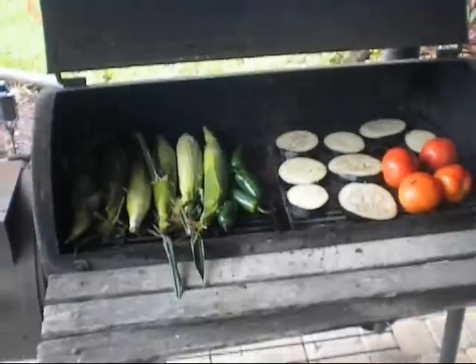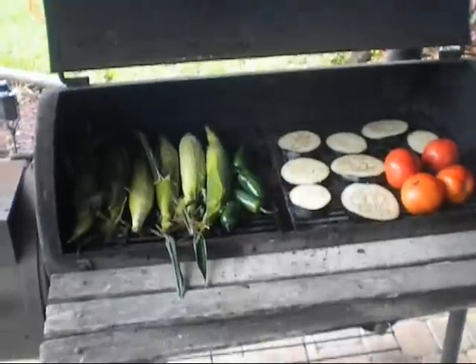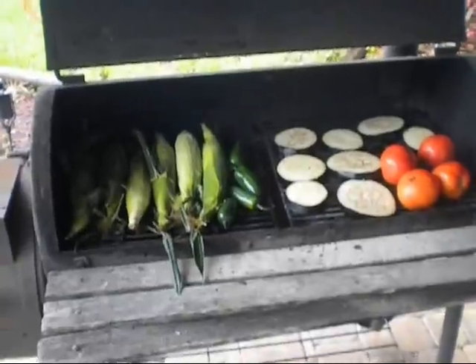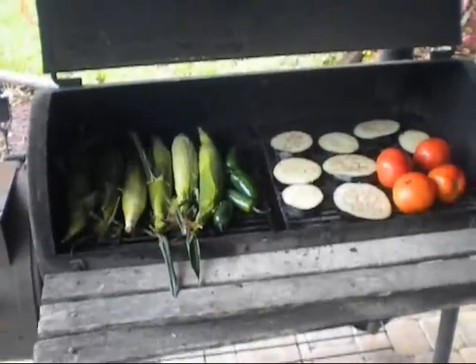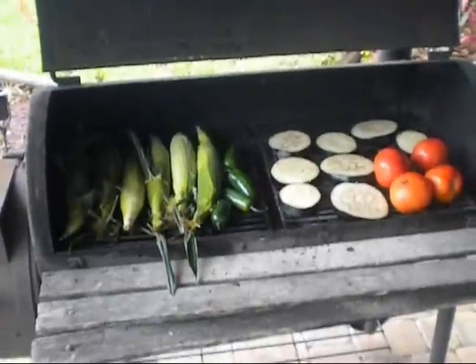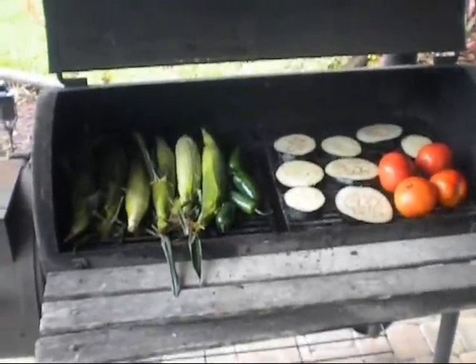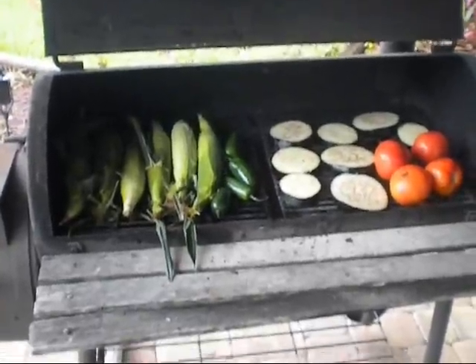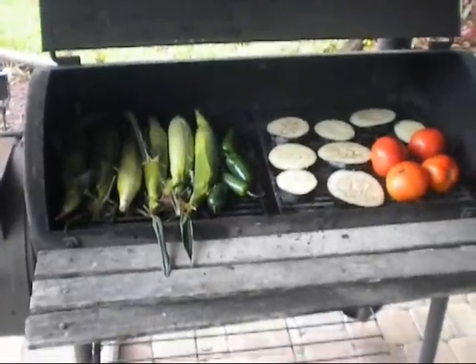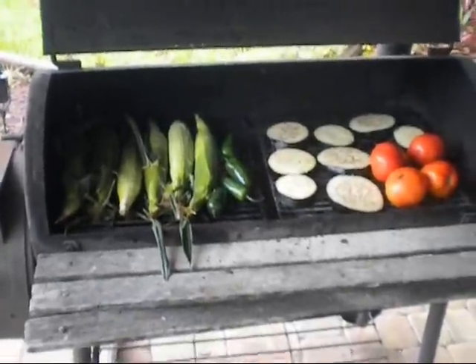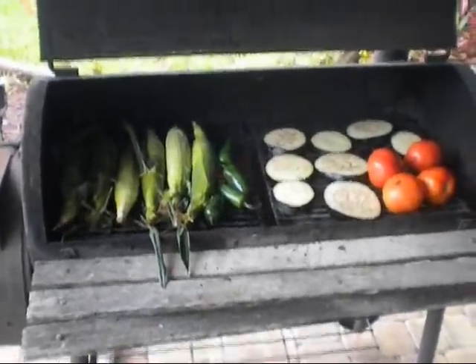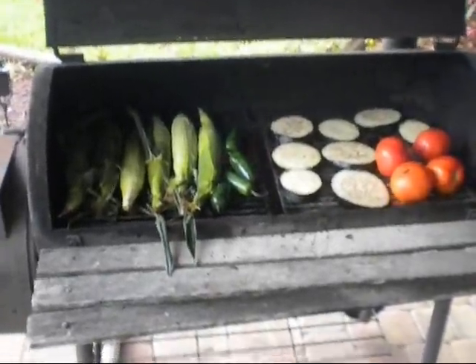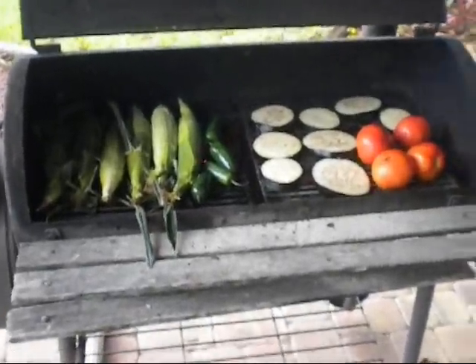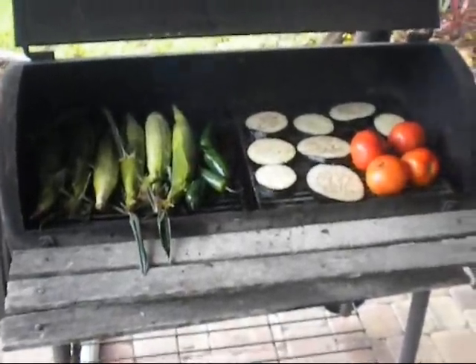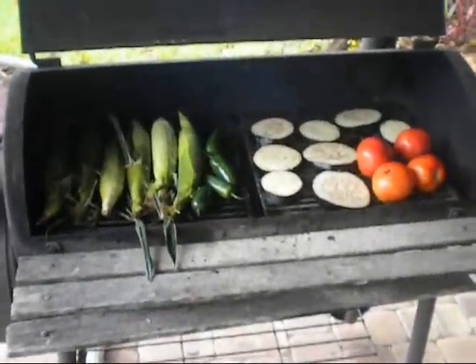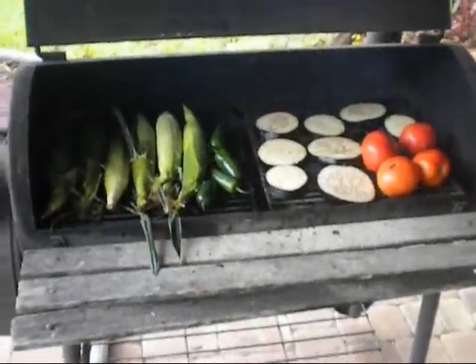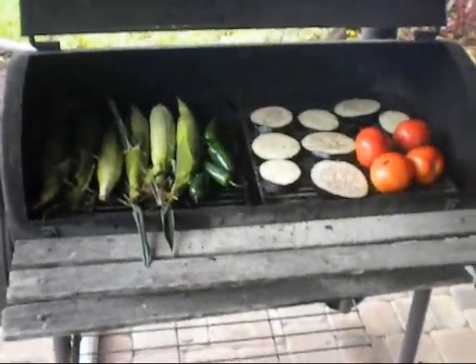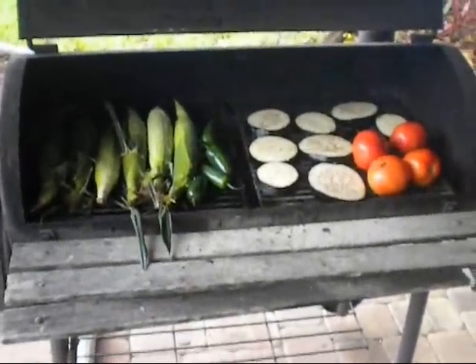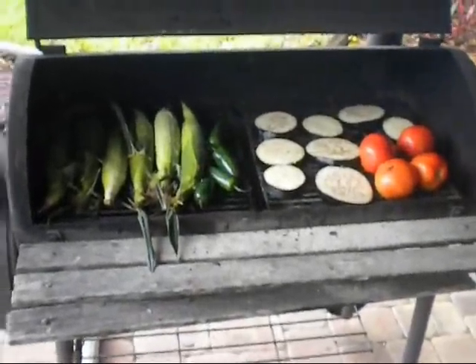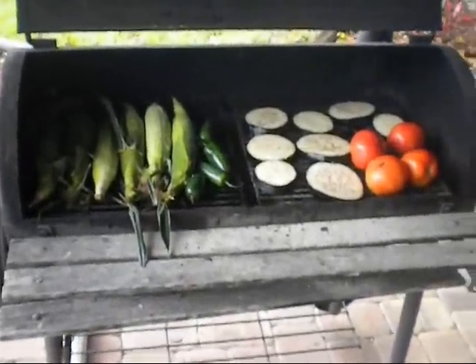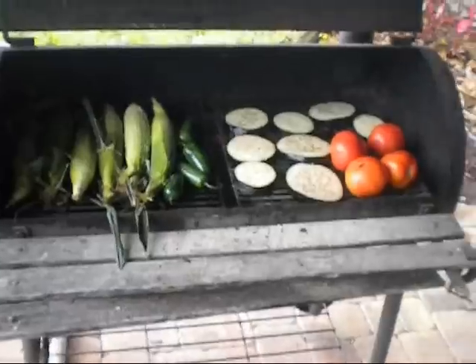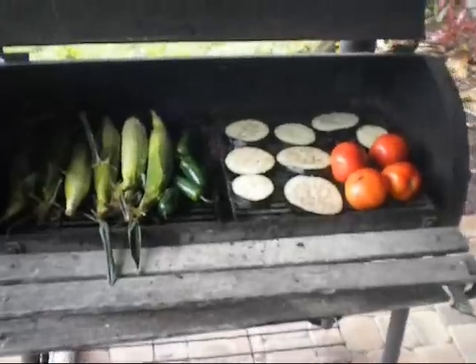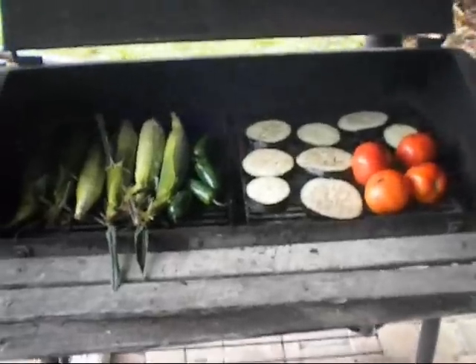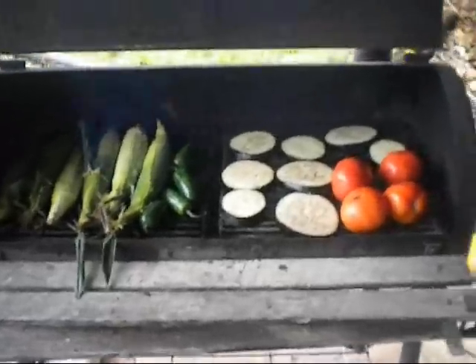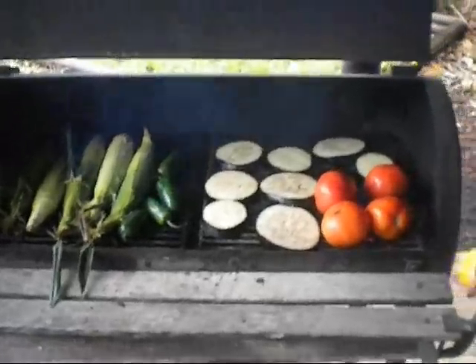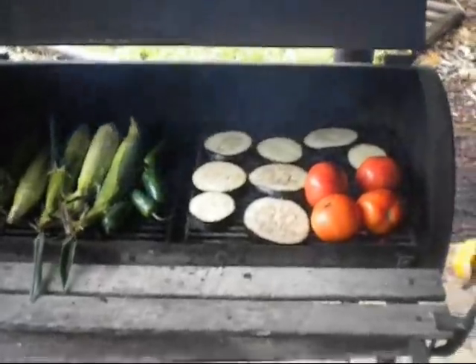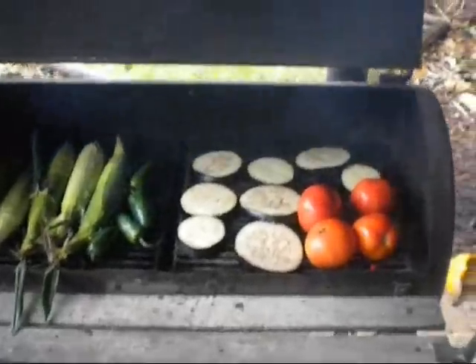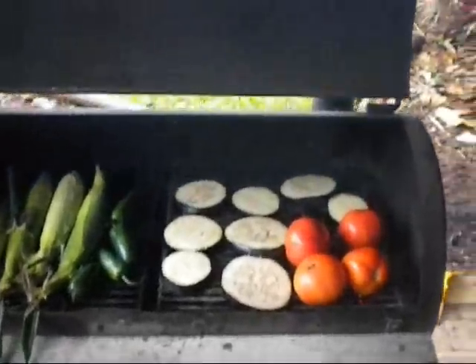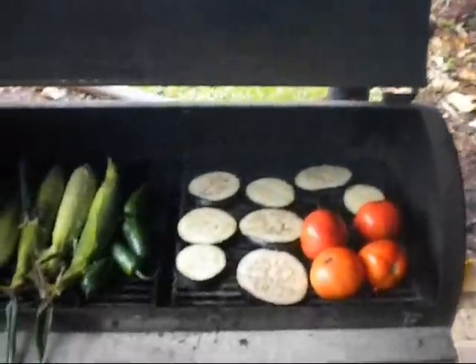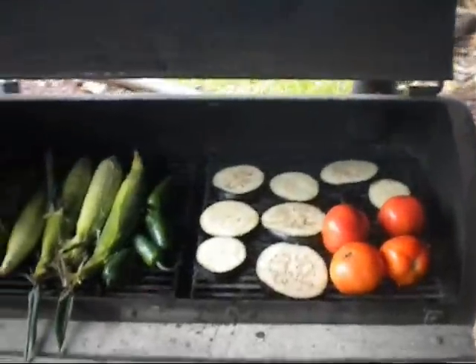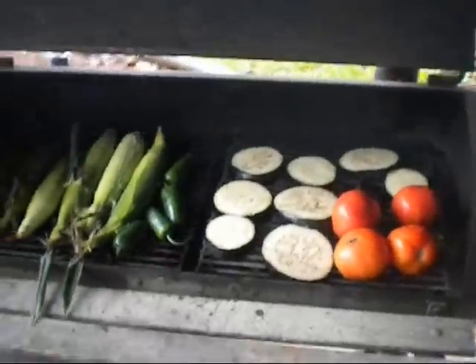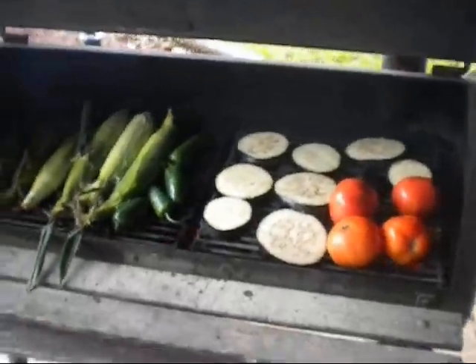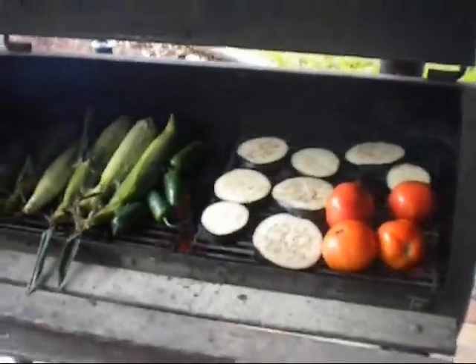Hello everyone, God bless once again. This is Harry from Fort Lauderdale. We're going to be doing a little cookout today.